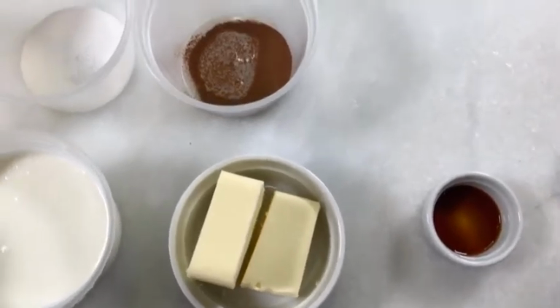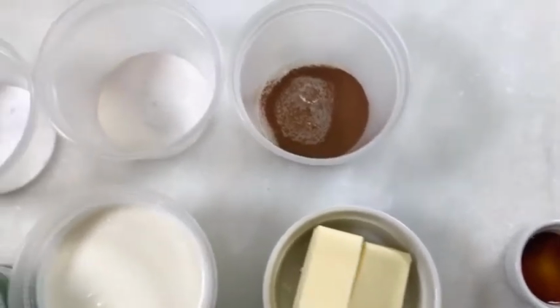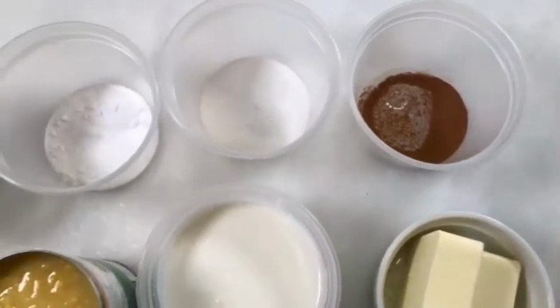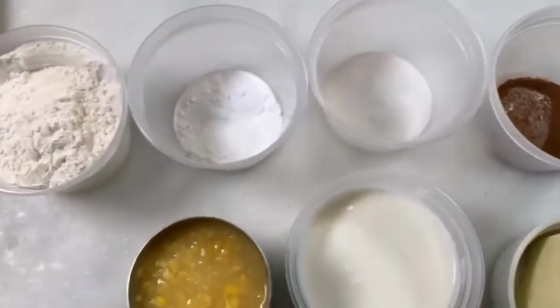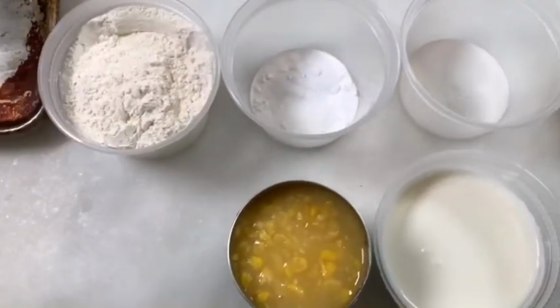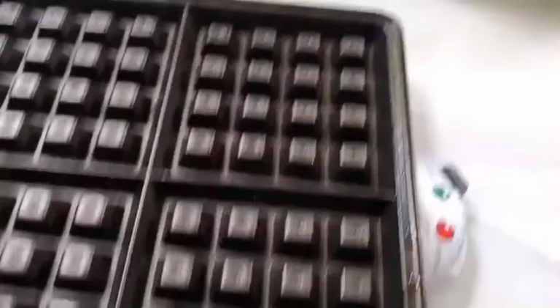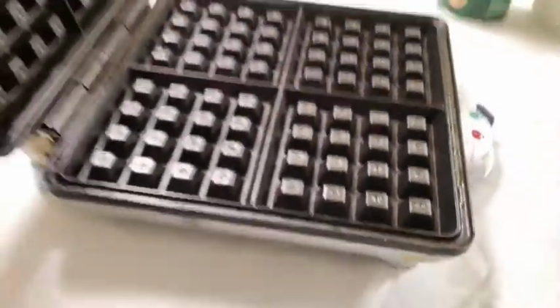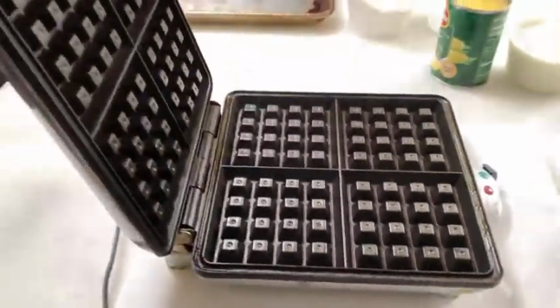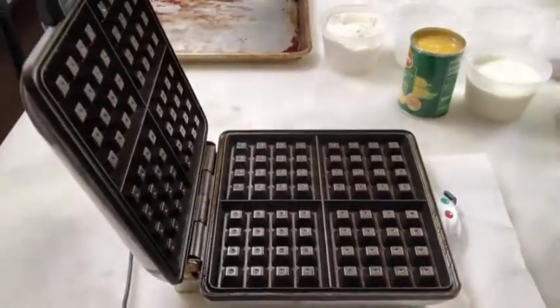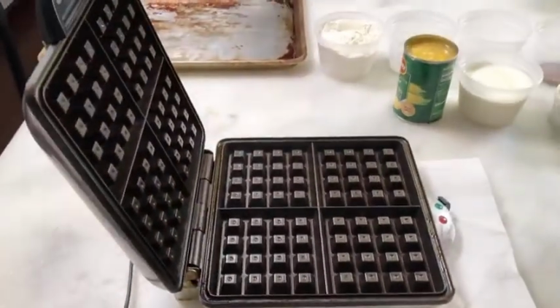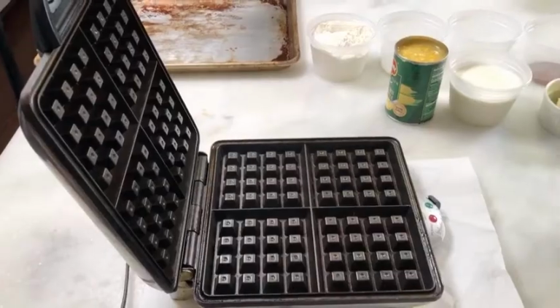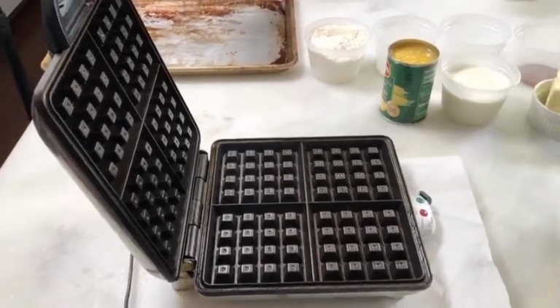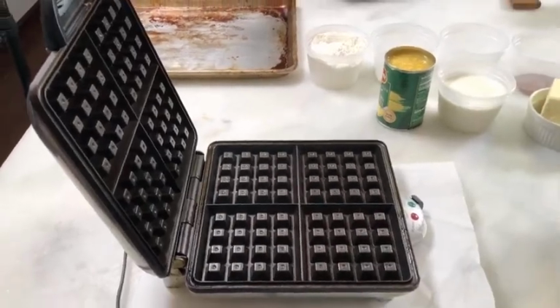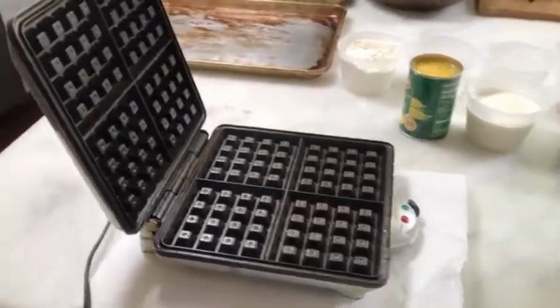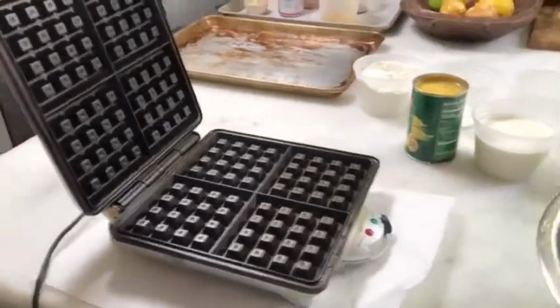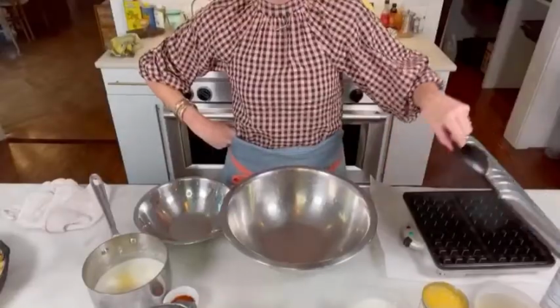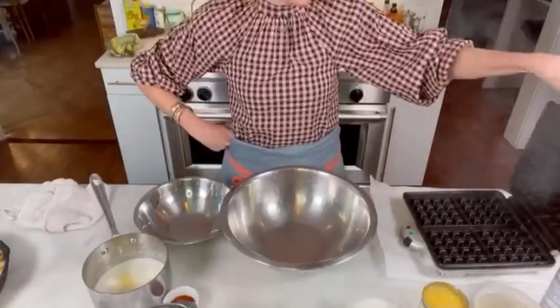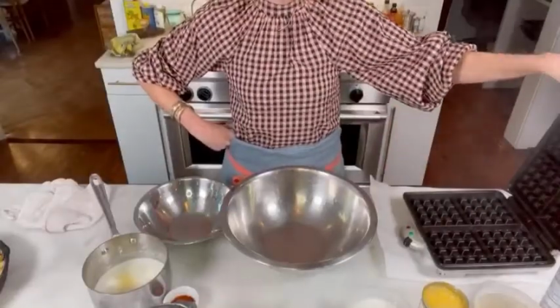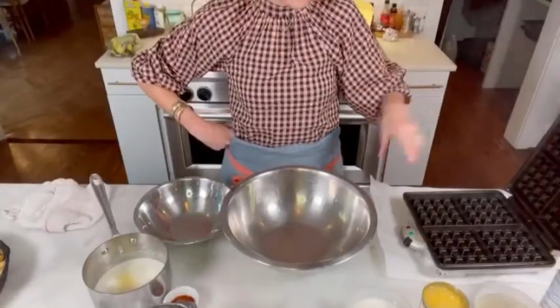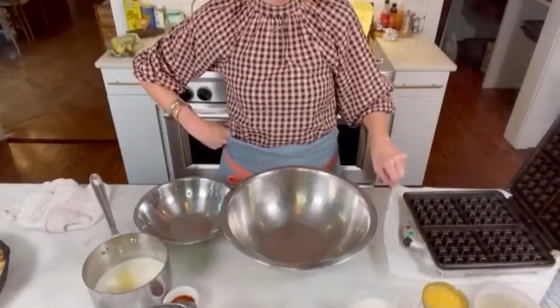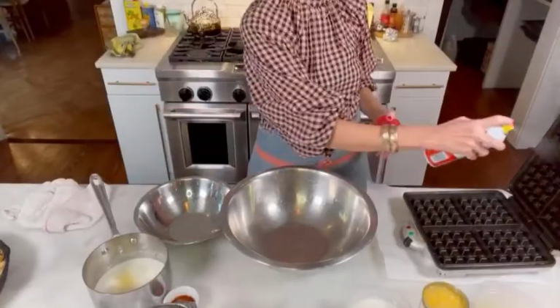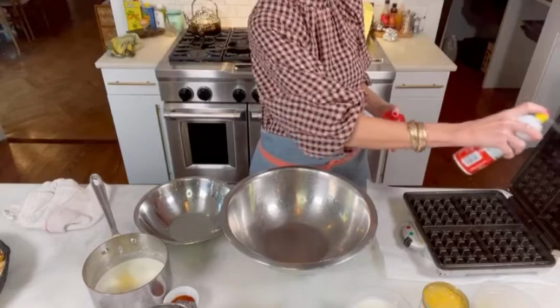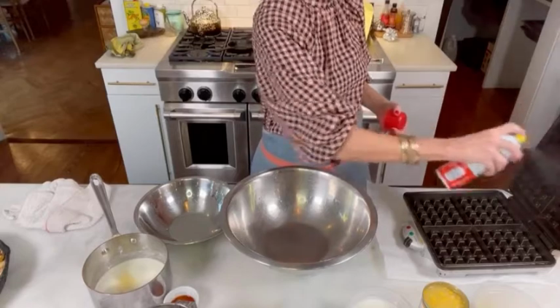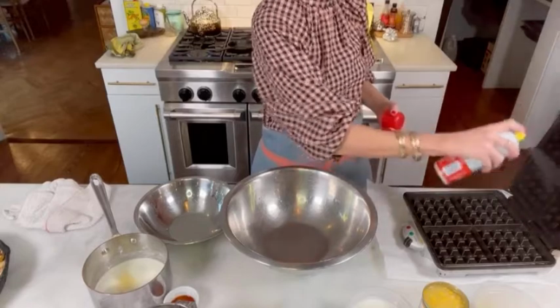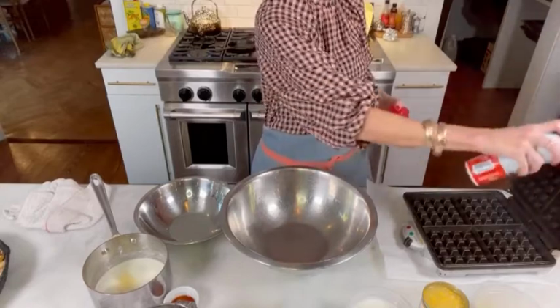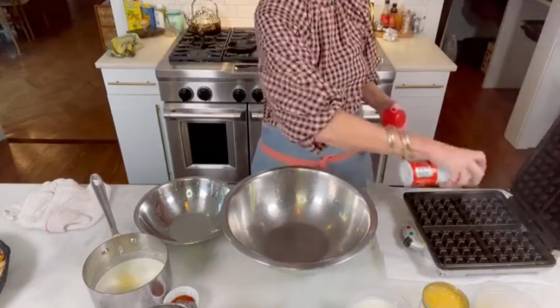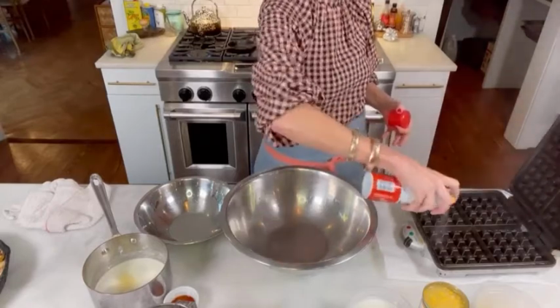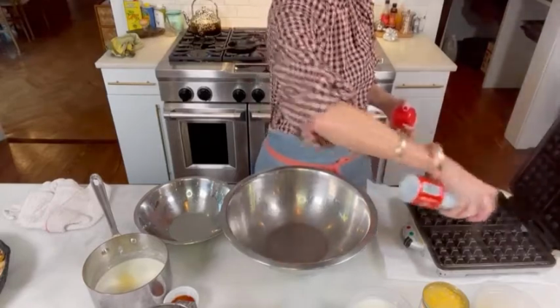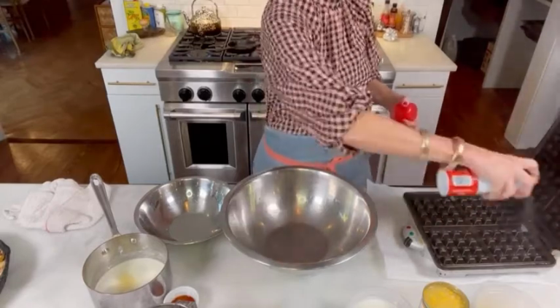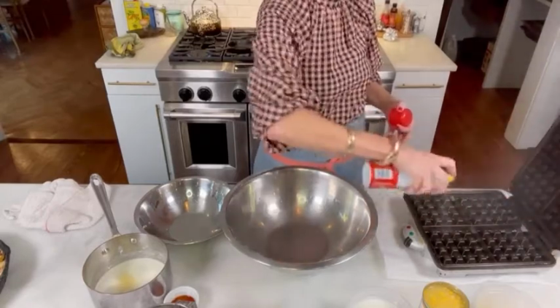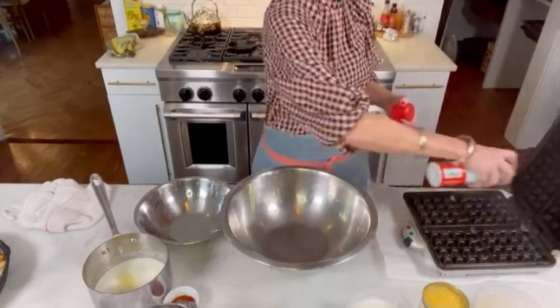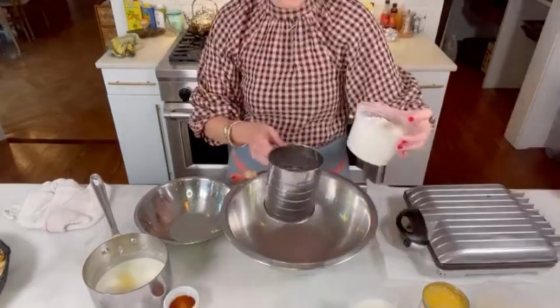Alright, so super simple. We eat these for breakfast and lunch. I have a lined parchment base for my messy waffle iron and I'm getting it super hot before I start, and I'm liberally spraying it with cooking spray.